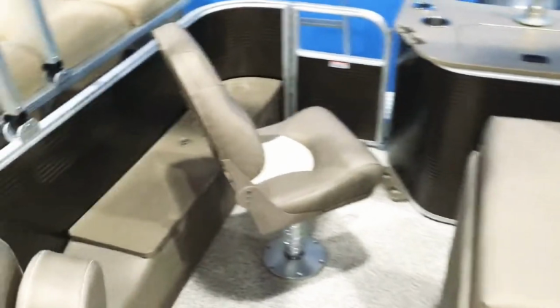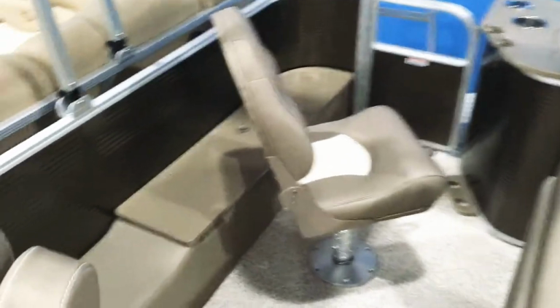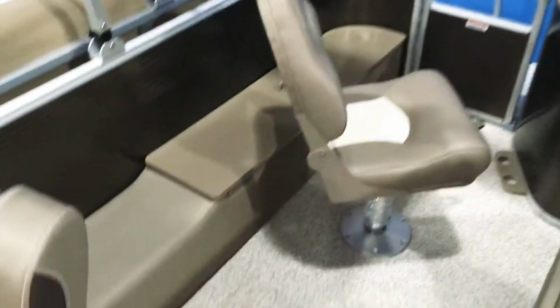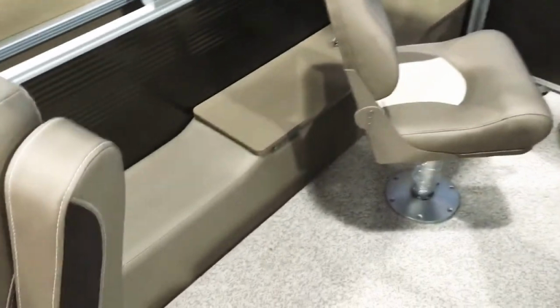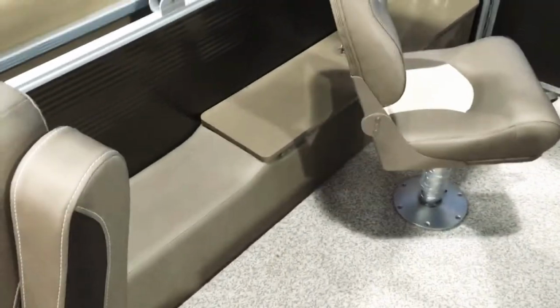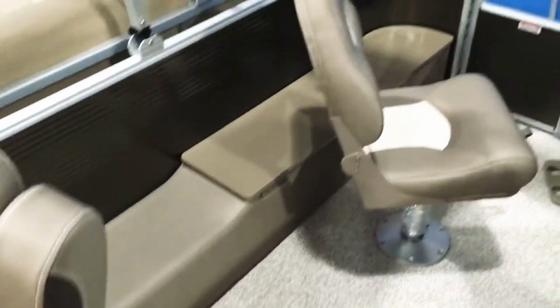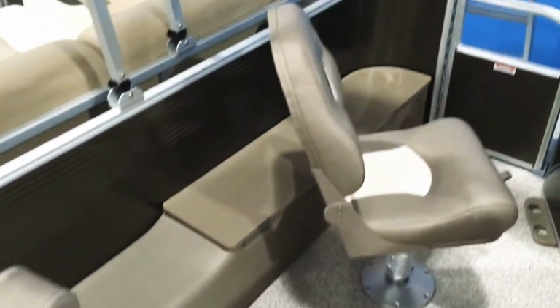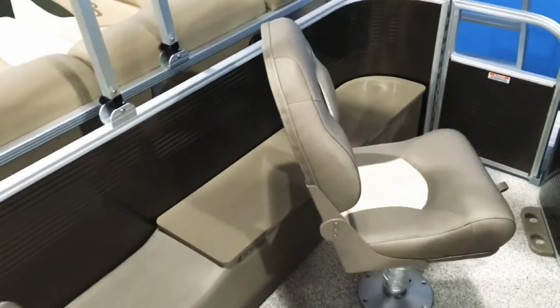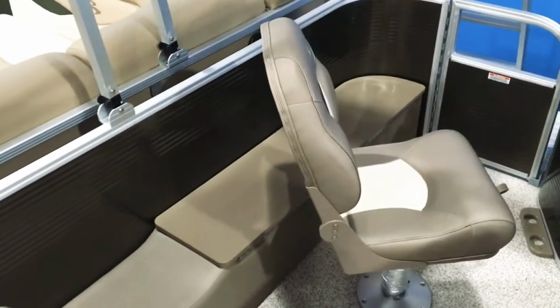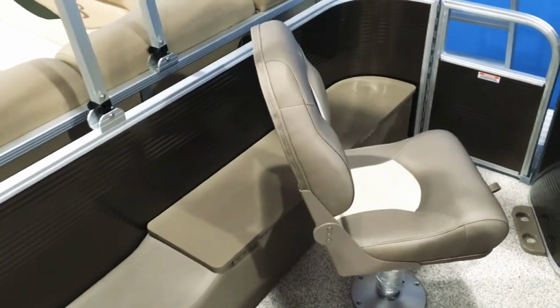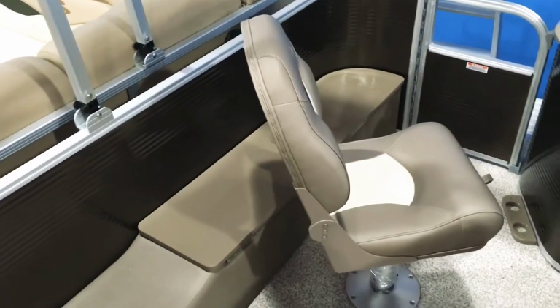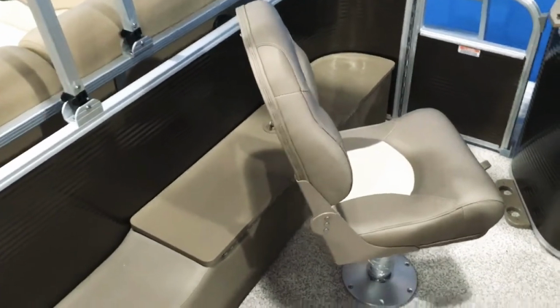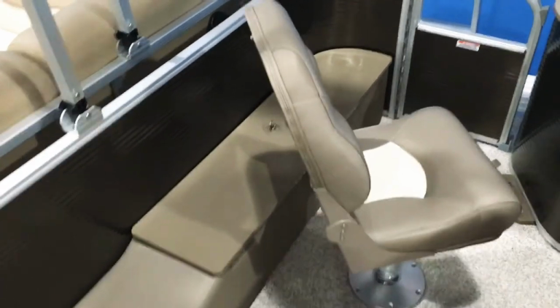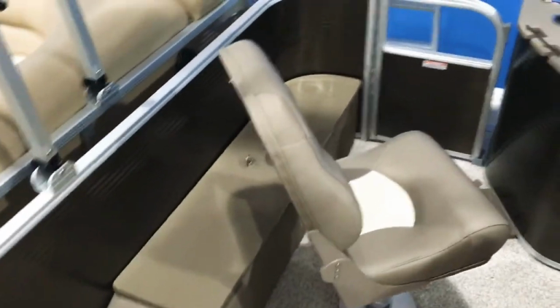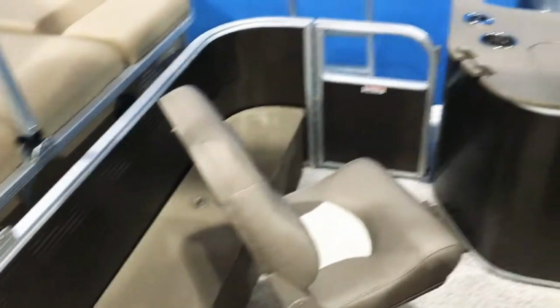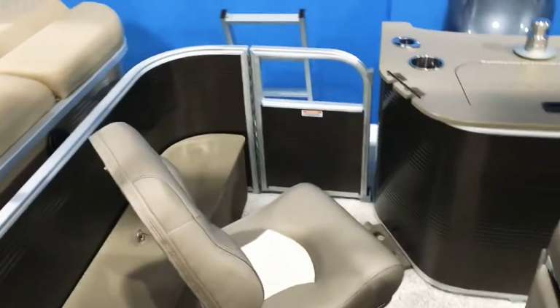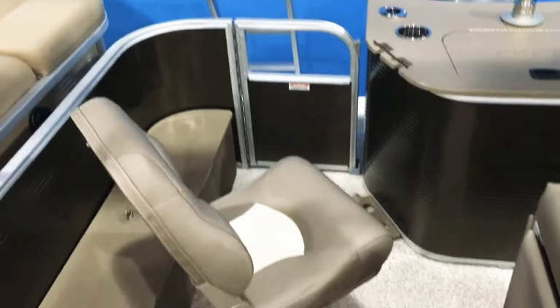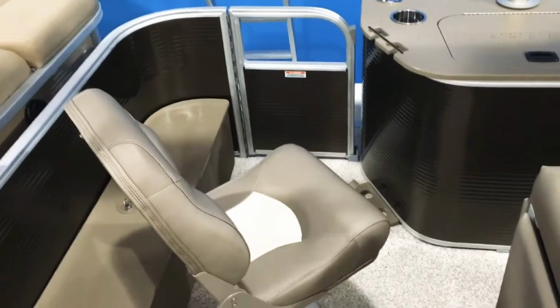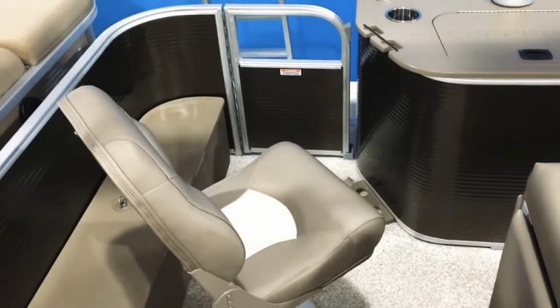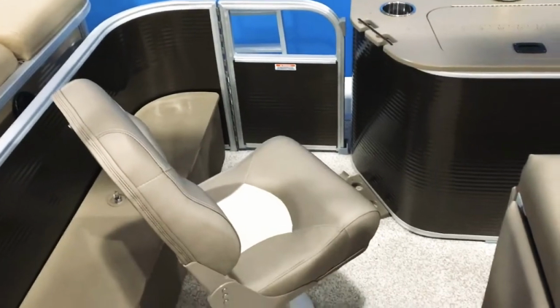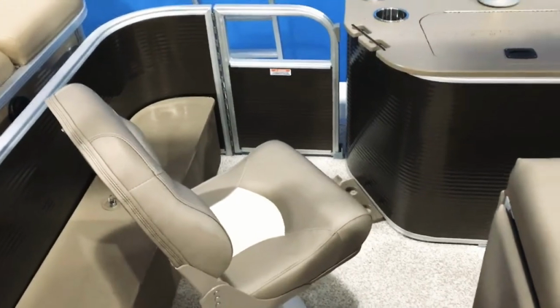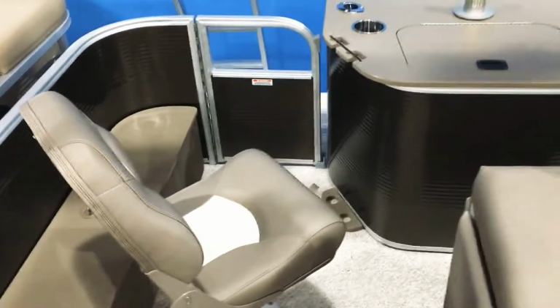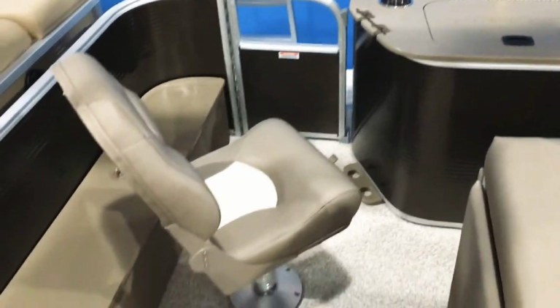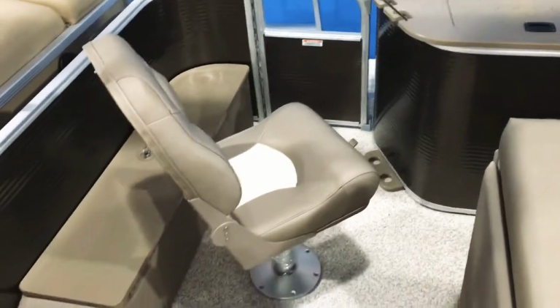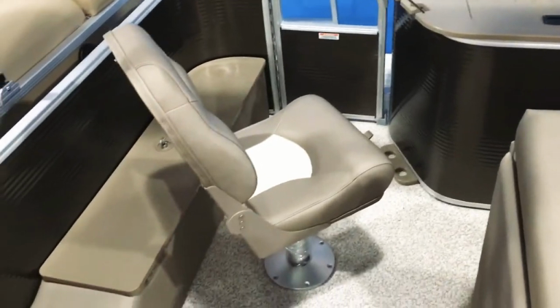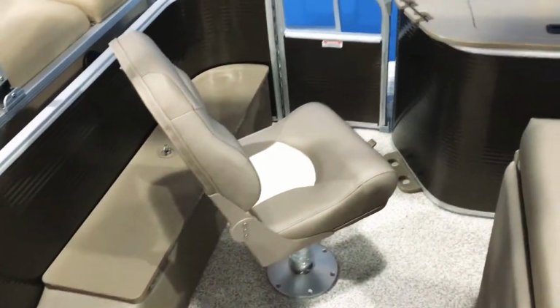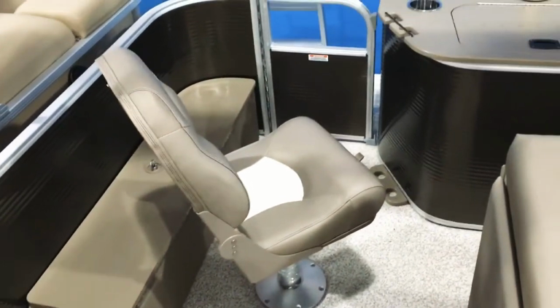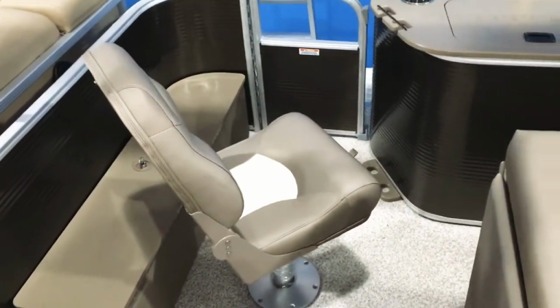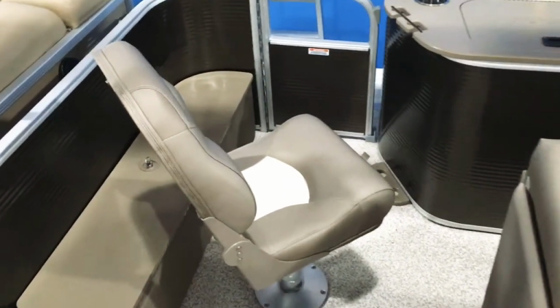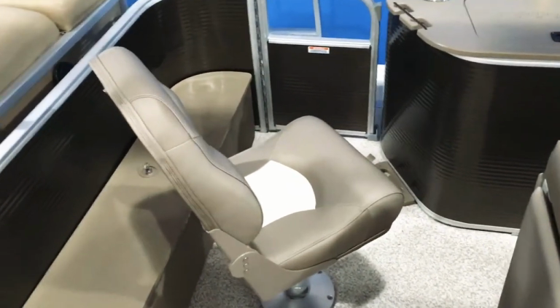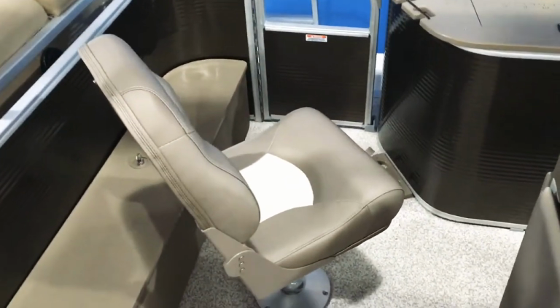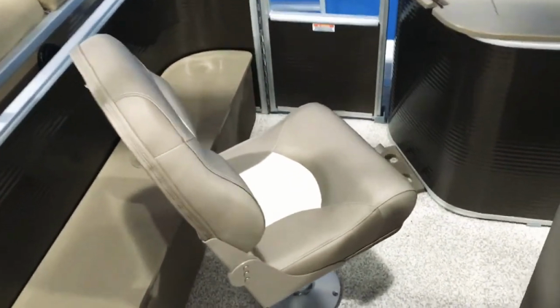We have a rod storage box off to the side here behind the helm chair. That's a really nice feature everybody likes on this particular layout — it's nice to get the rods off the deck and put them away in storage.